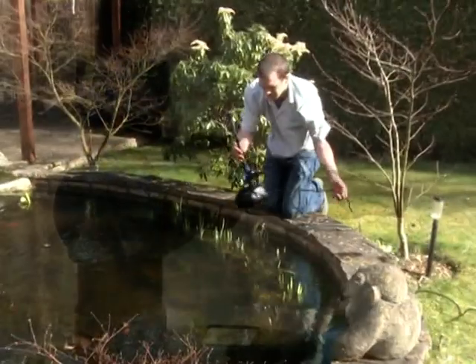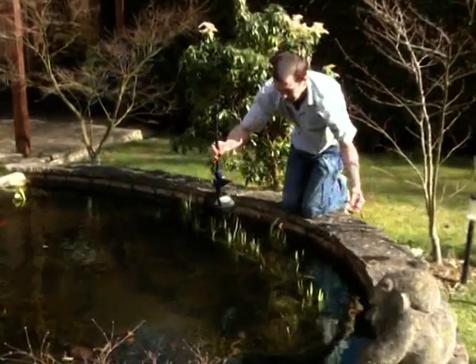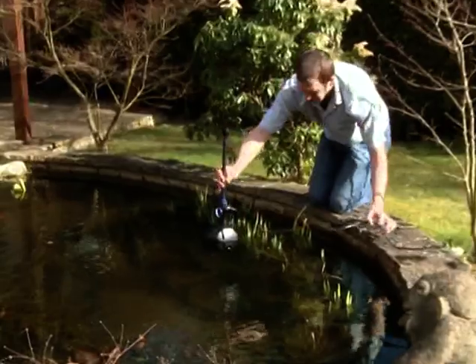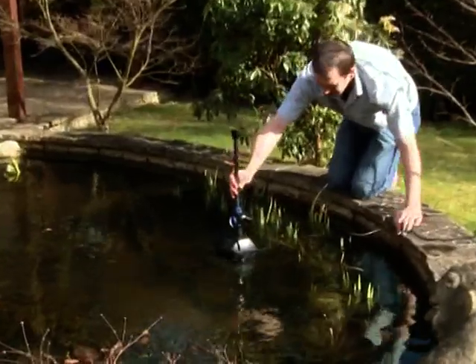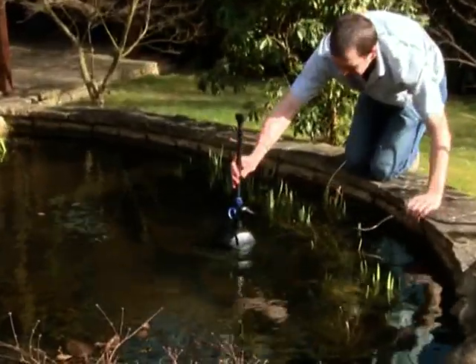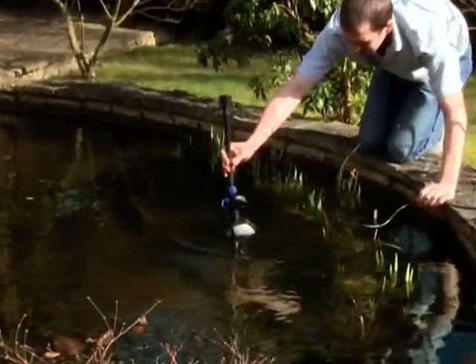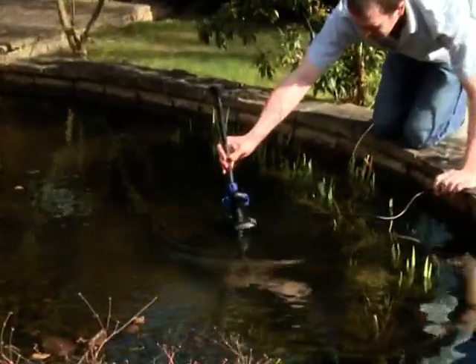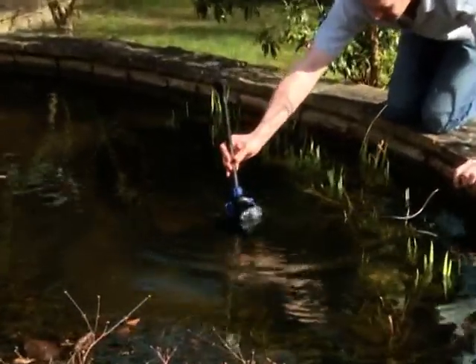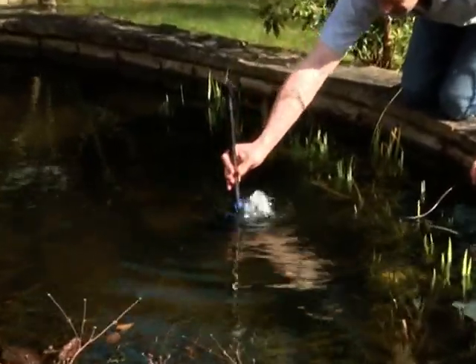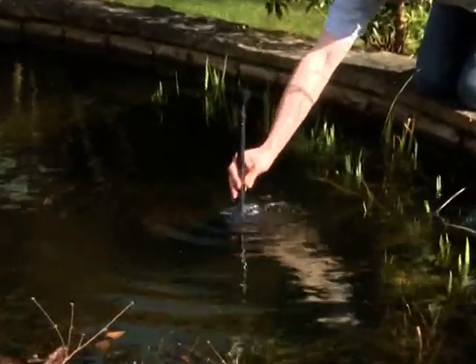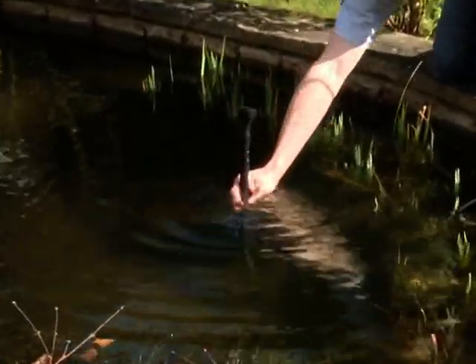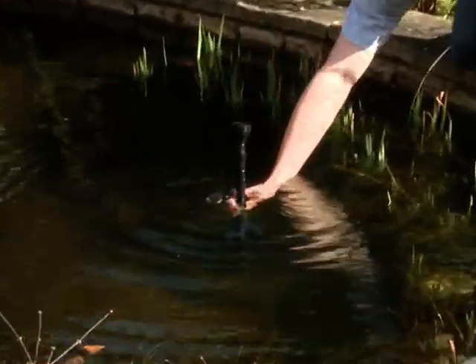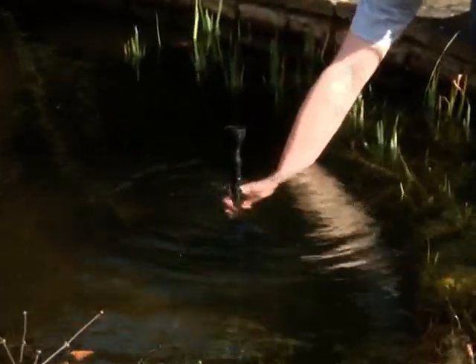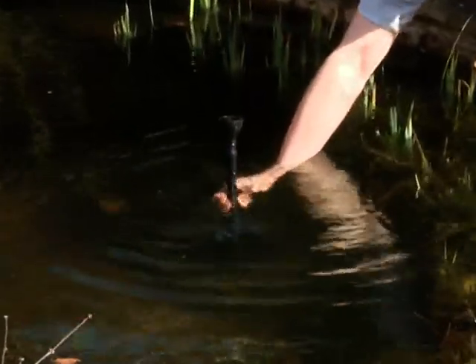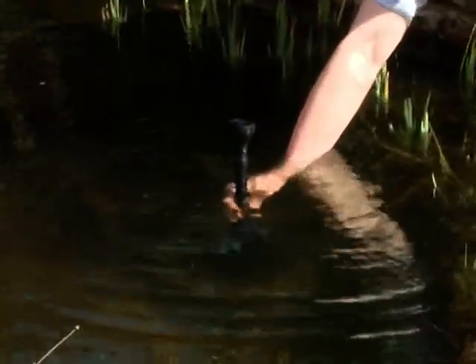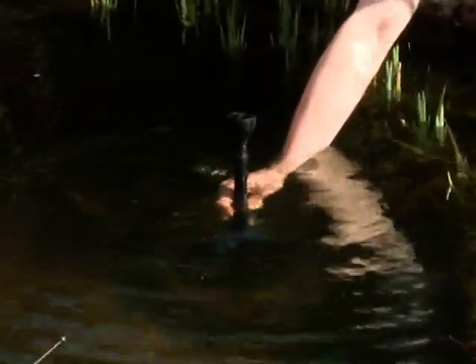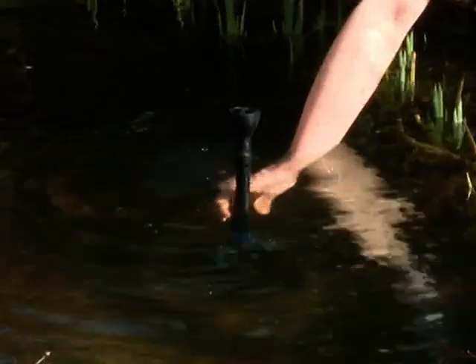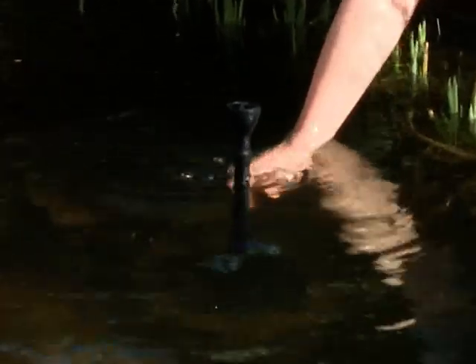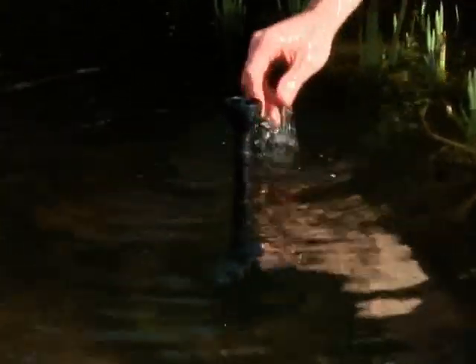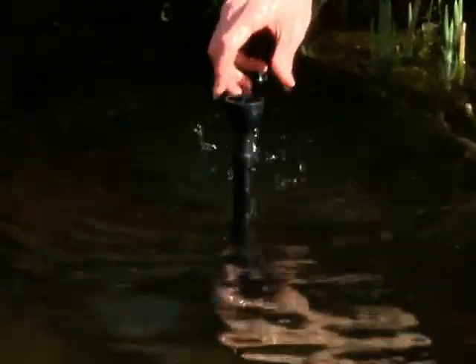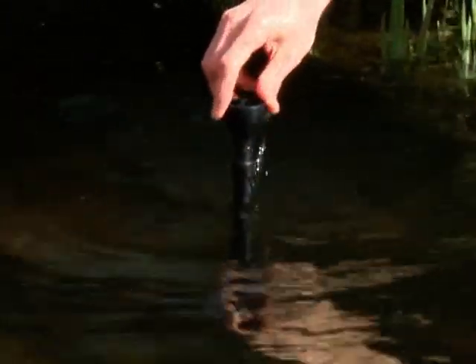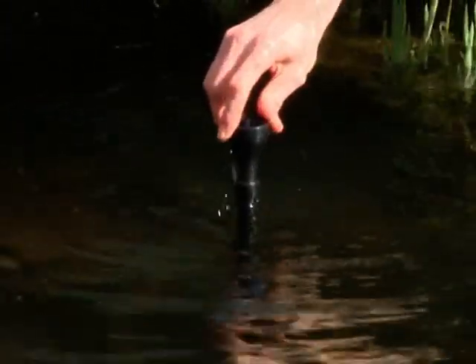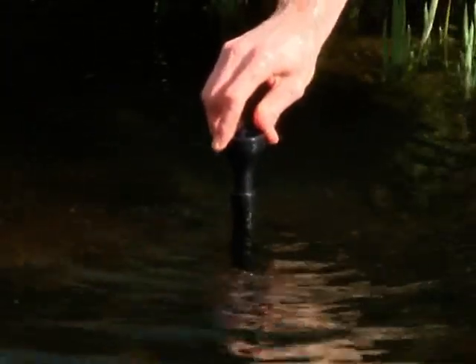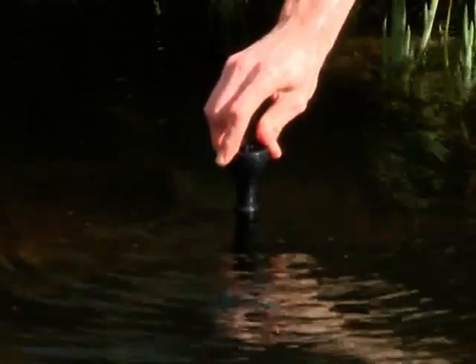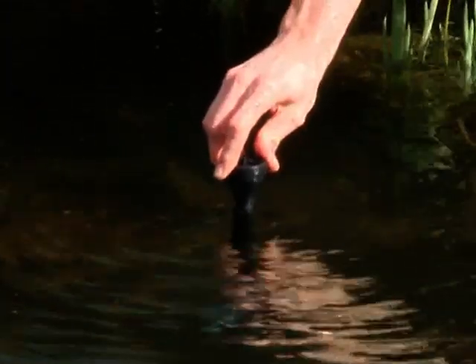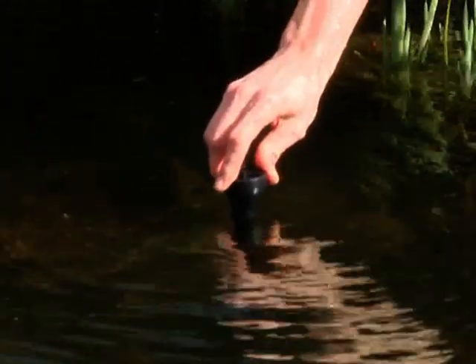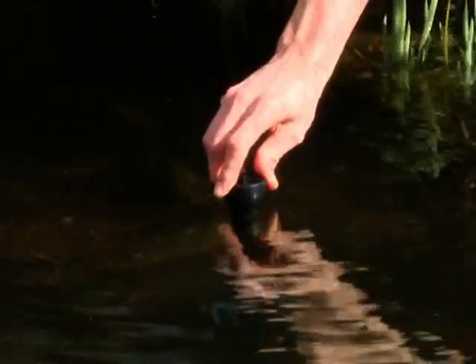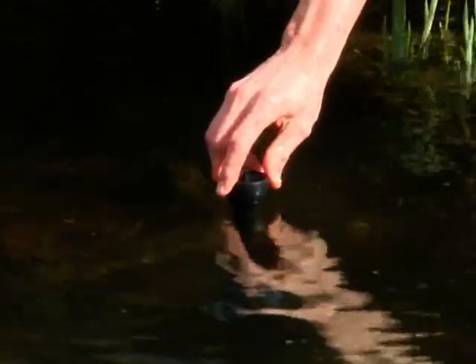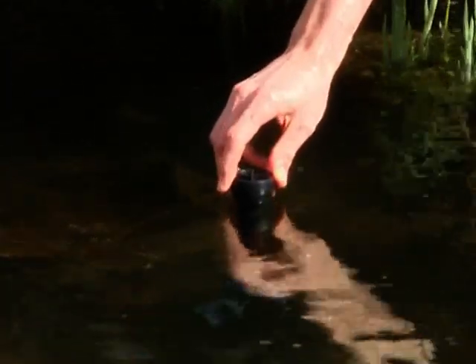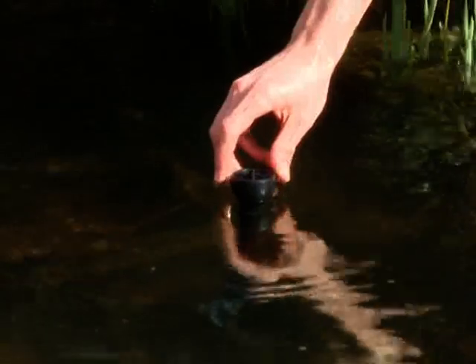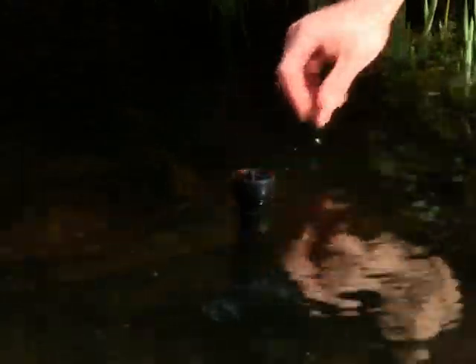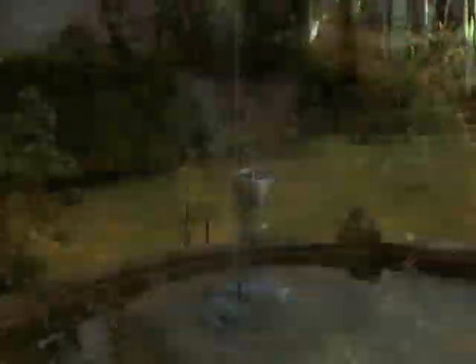Position the pump in the desired location in the pond and make any adjustments to the riser pipe that may be required. Connect the power supply to the pump and check the operation is as desired.